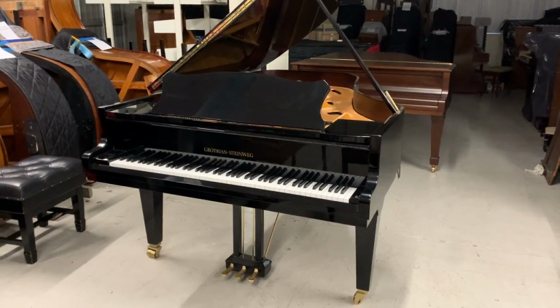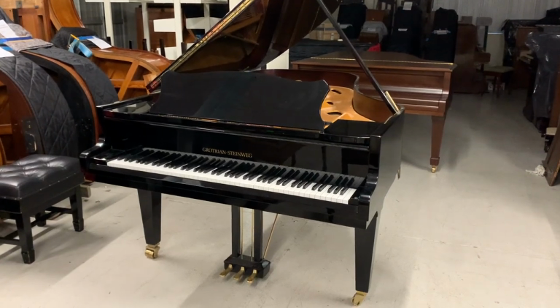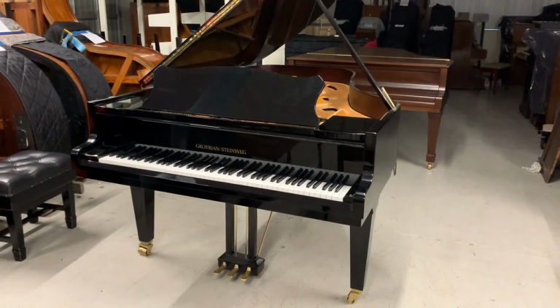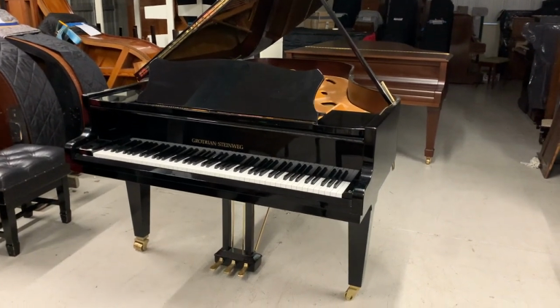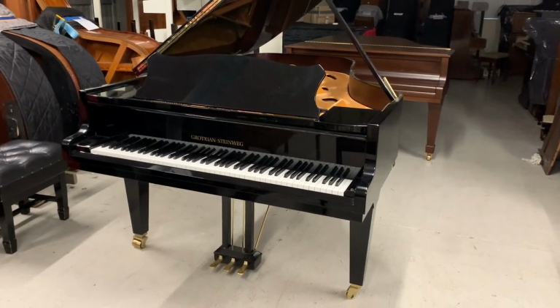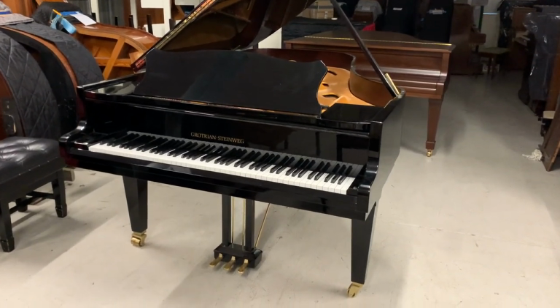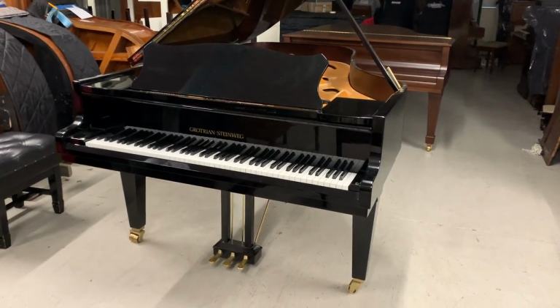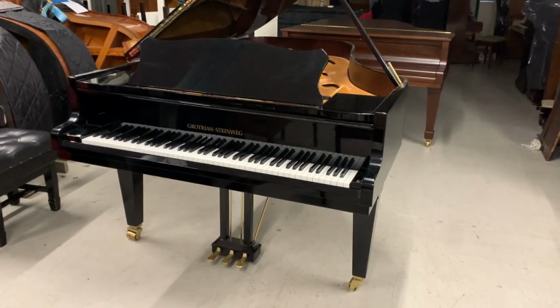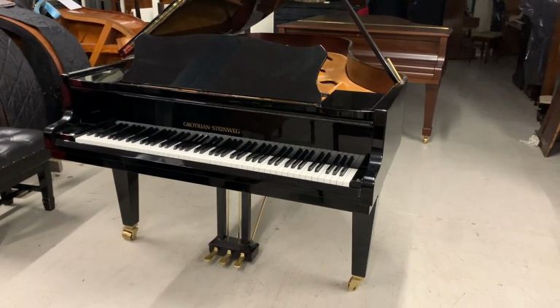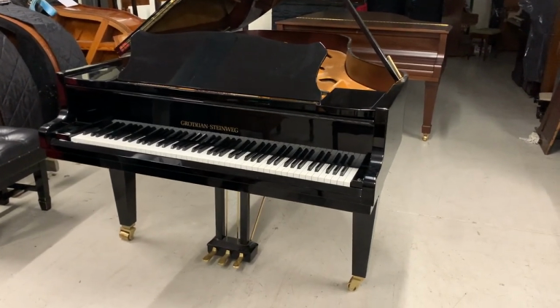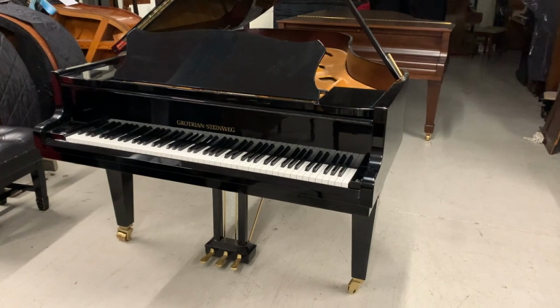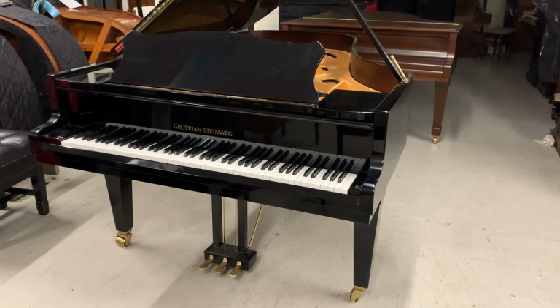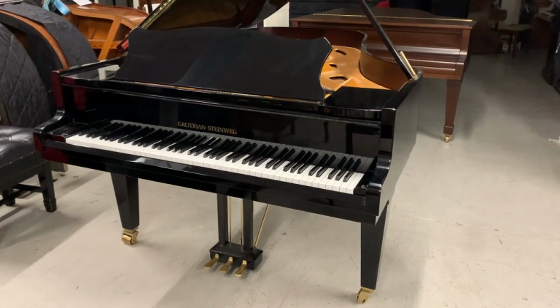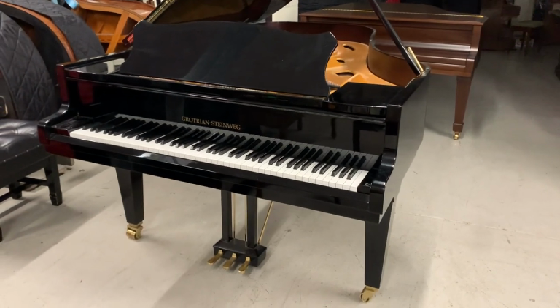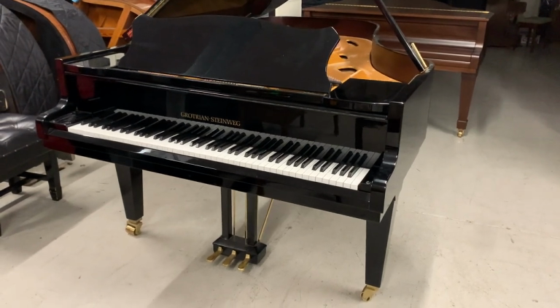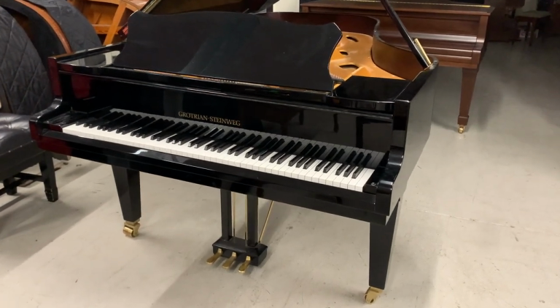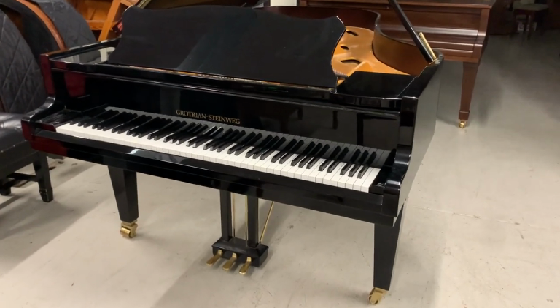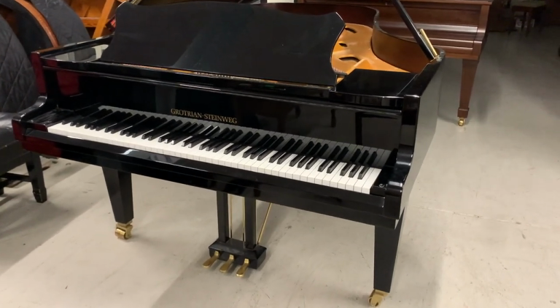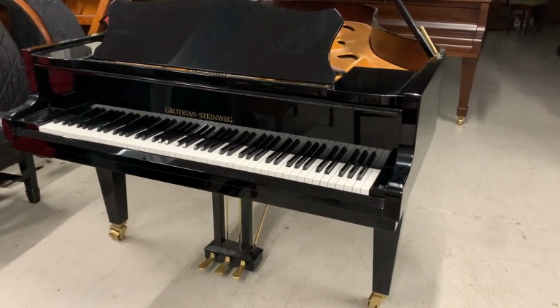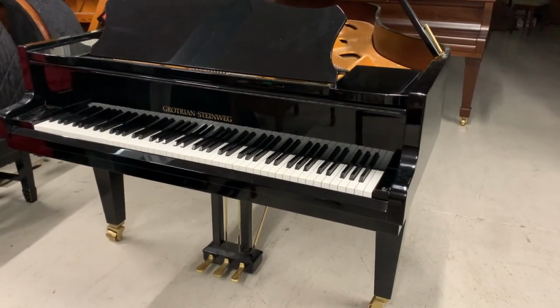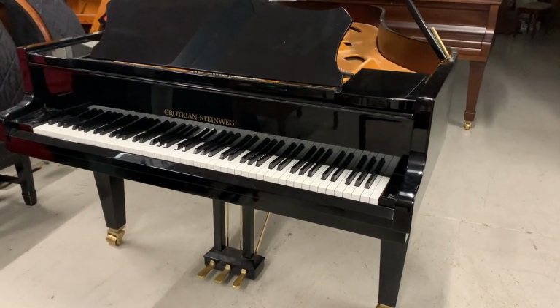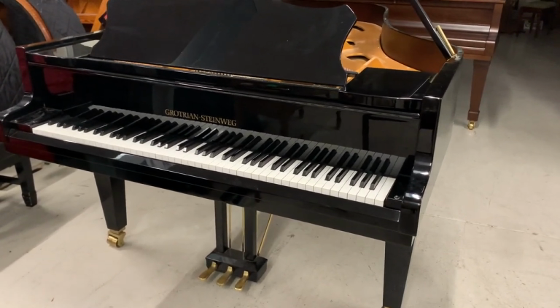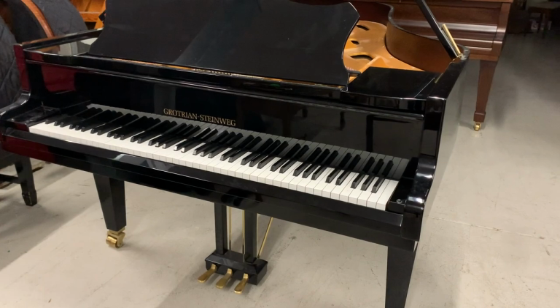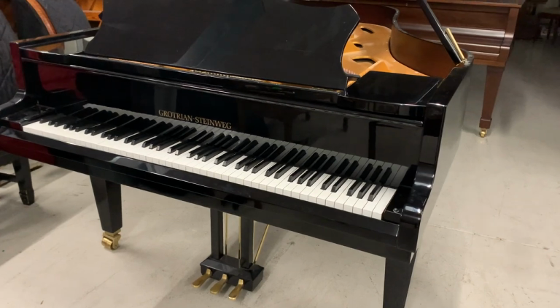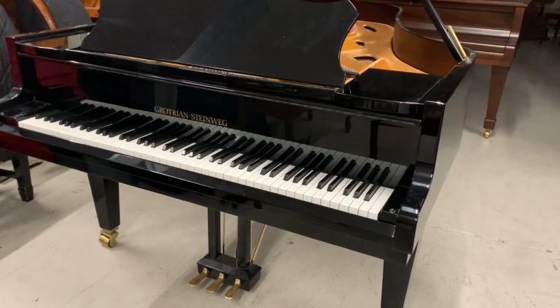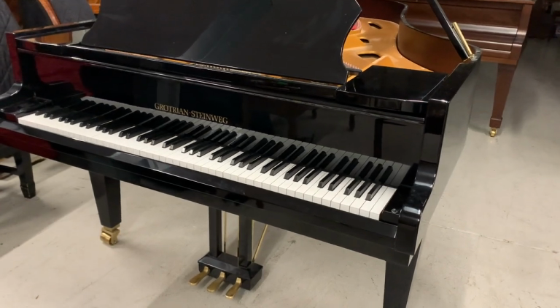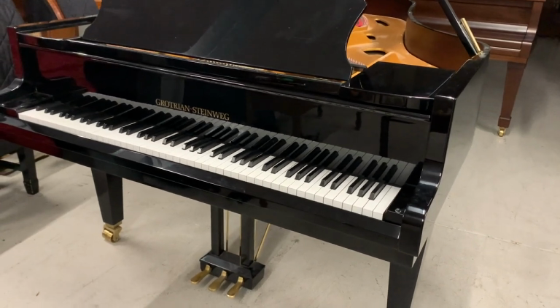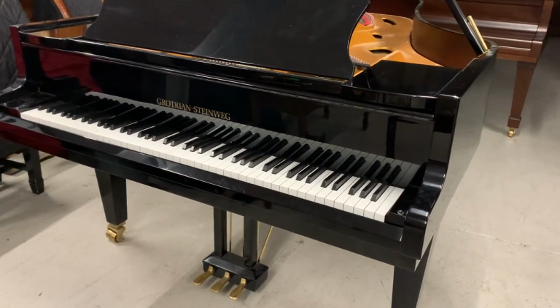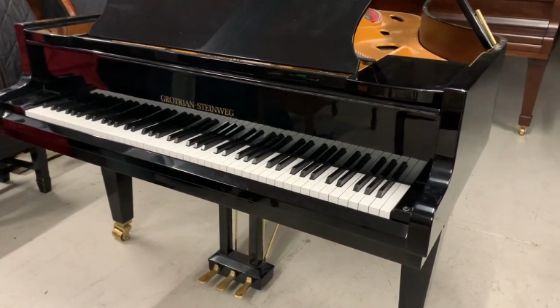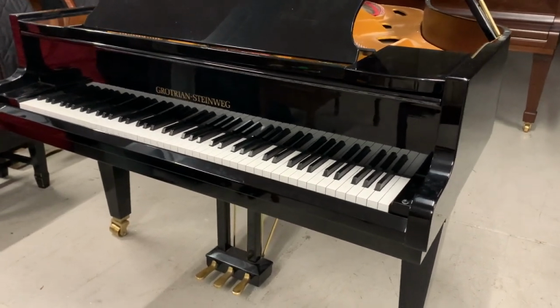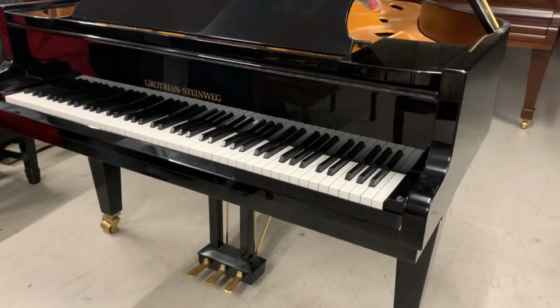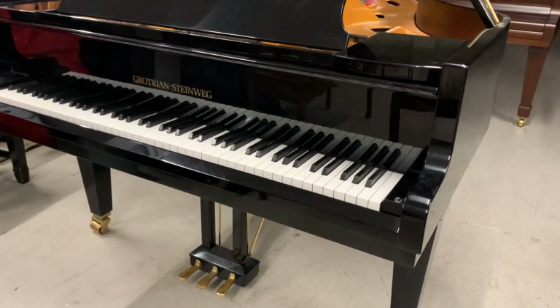Hello, this is a Grotrian Steinweg, 223cm long — 7 foot 4 inches long. It's come in for assessment going from A to B, and we offer assessment on the way through, just to see if there's anything there might be to improve the piano.